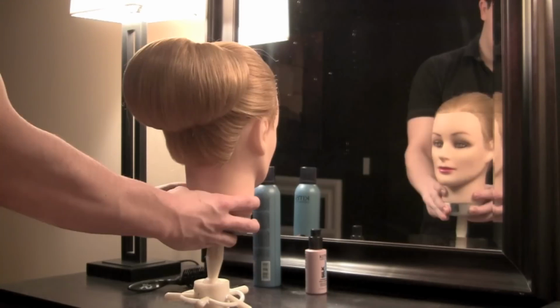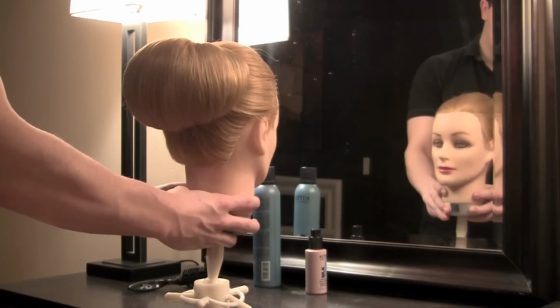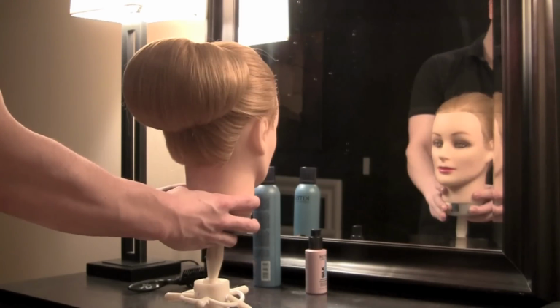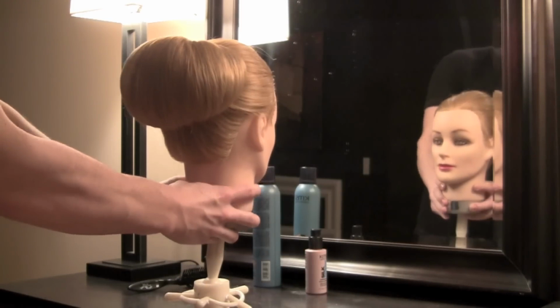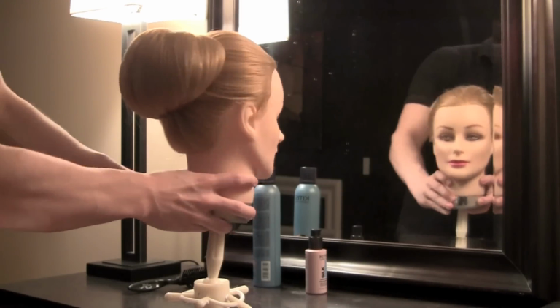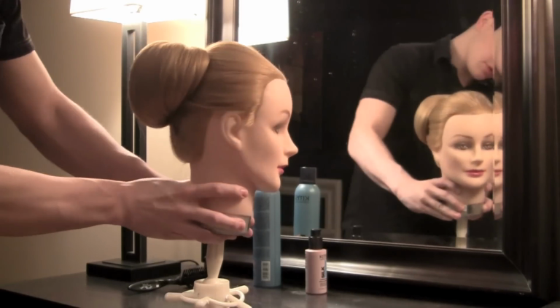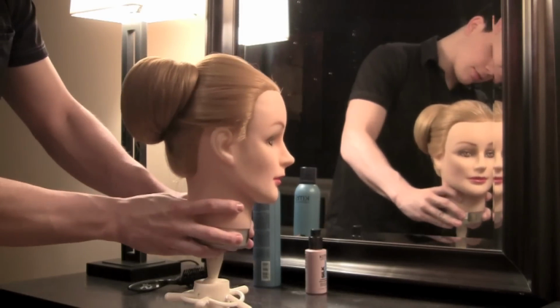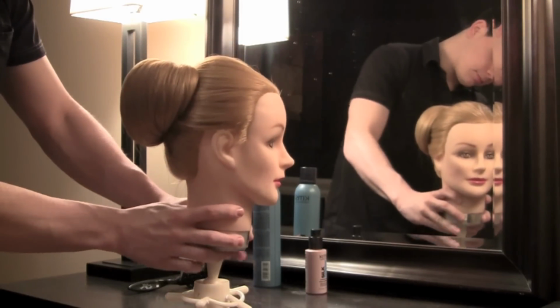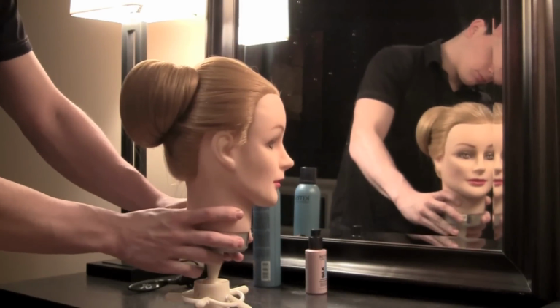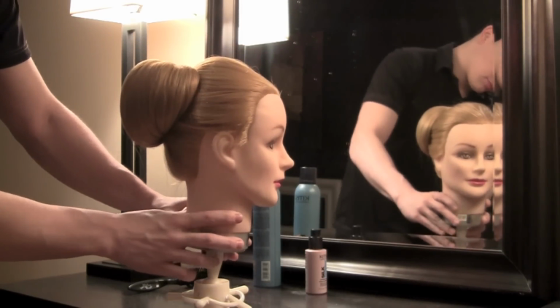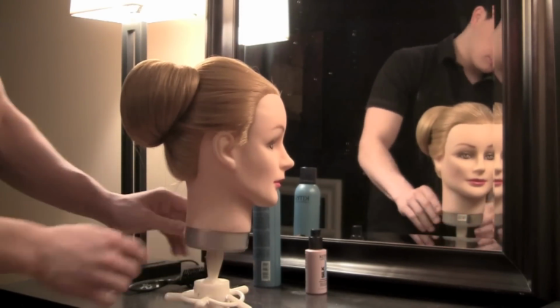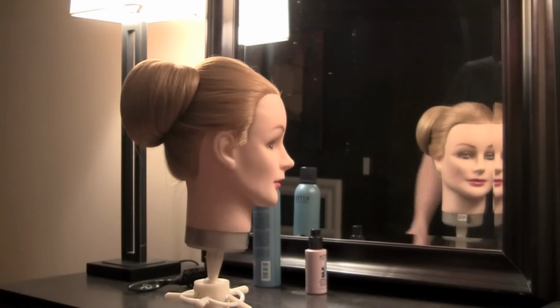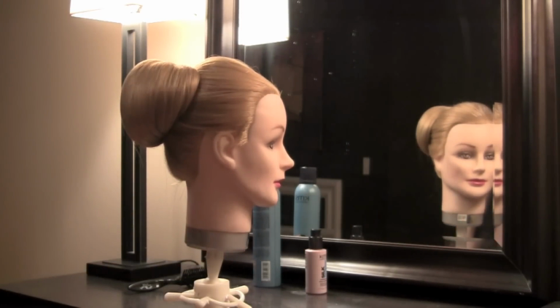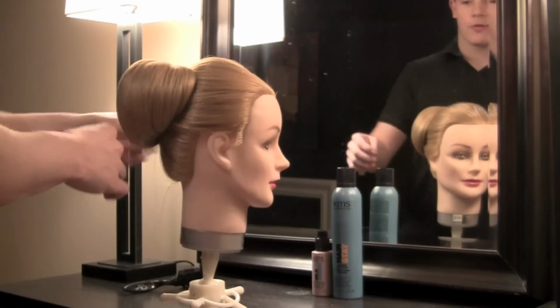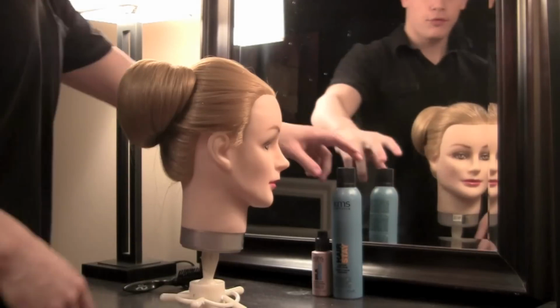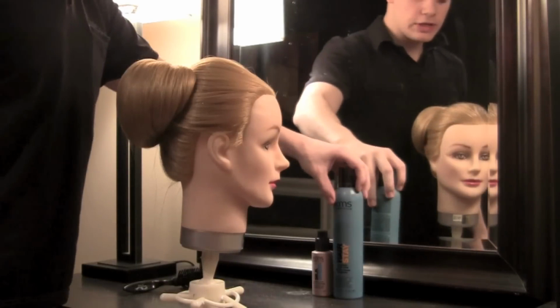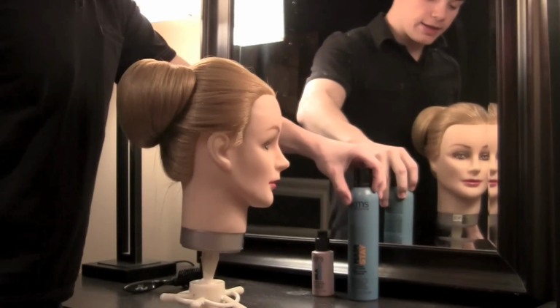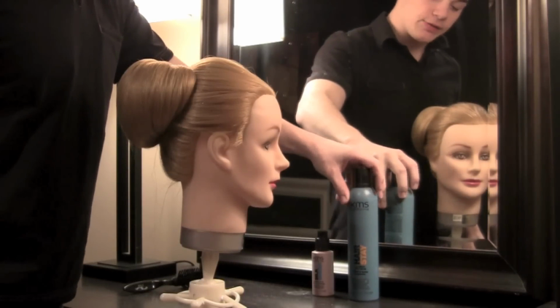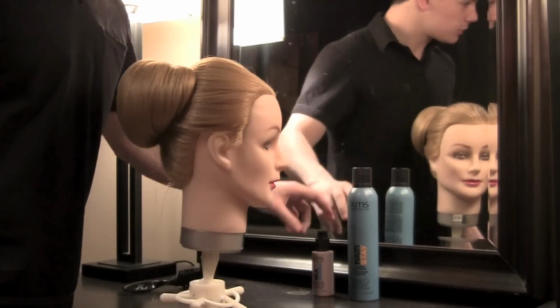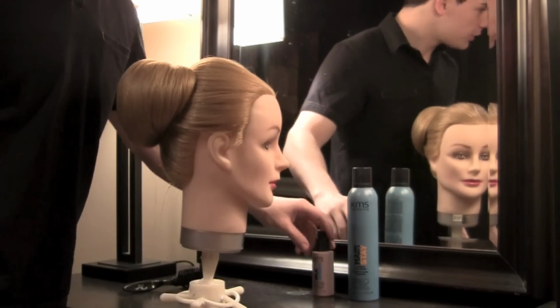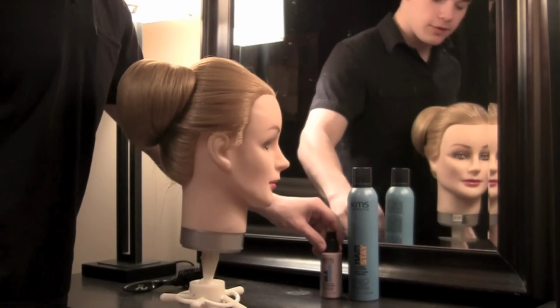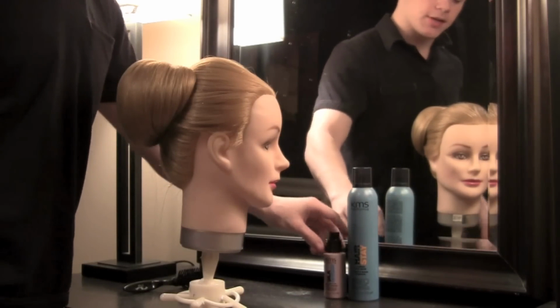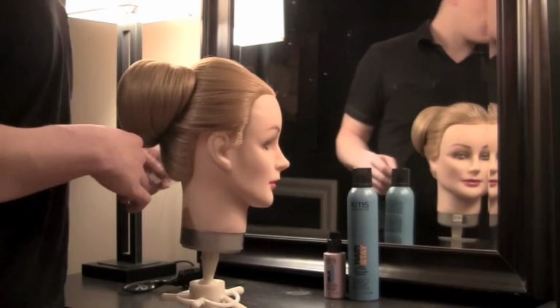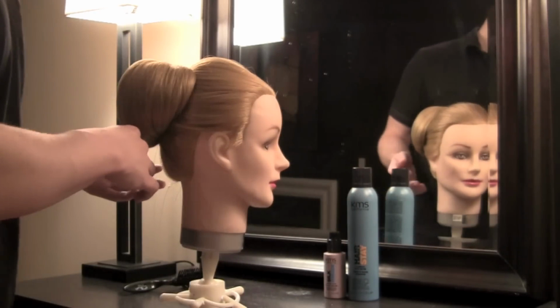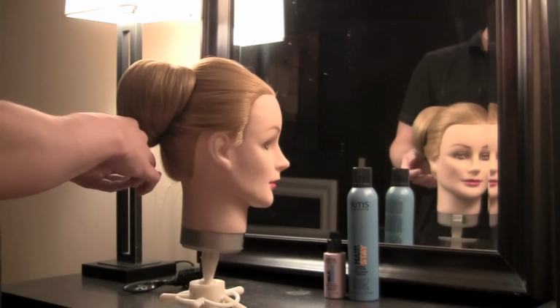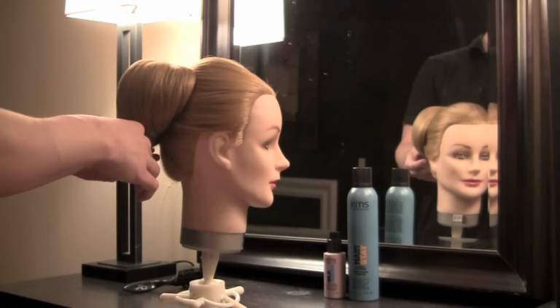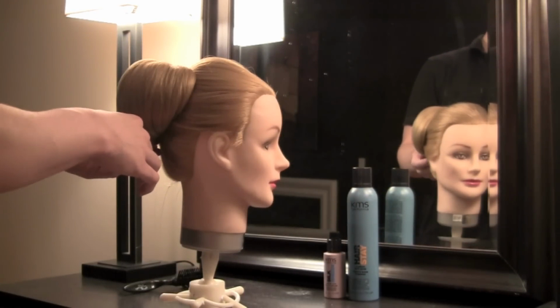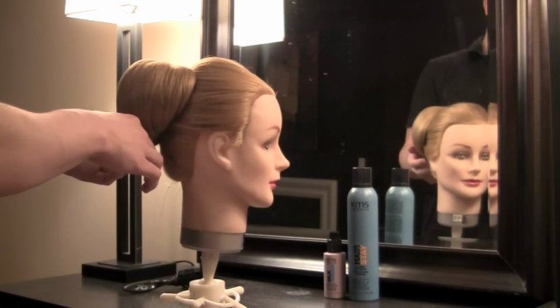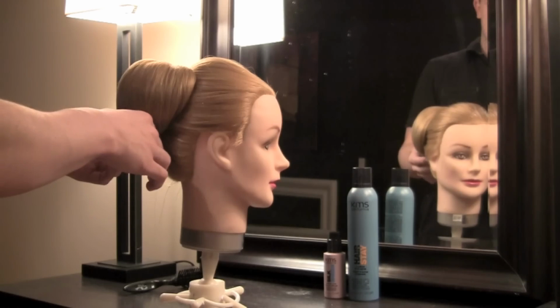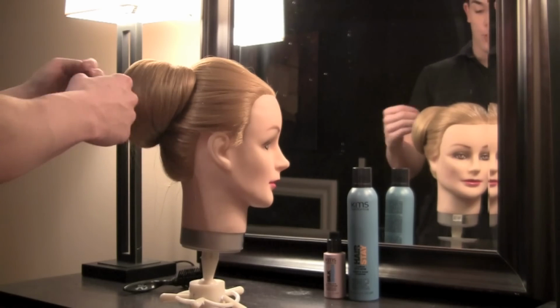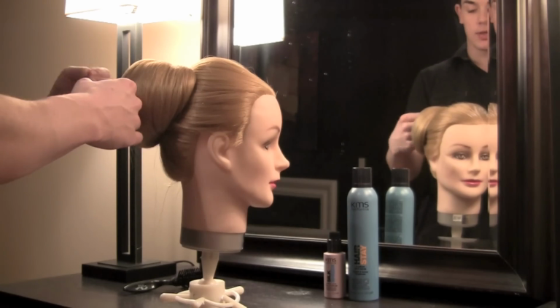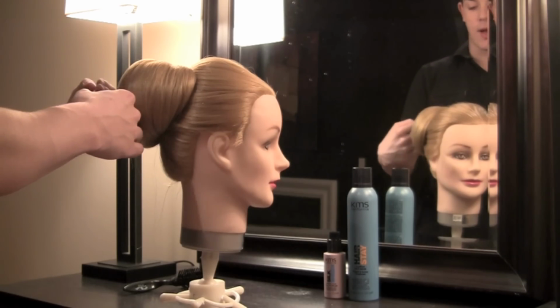And there you have your finished hairstyle. For more information on these fabulous products, you can visit www.kmscalifornia.com.